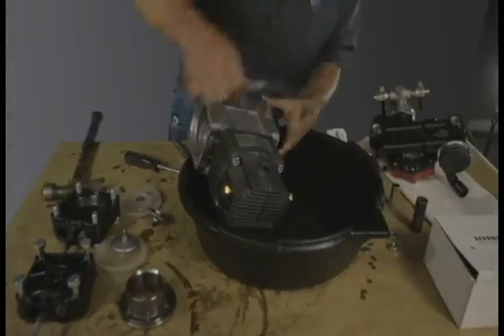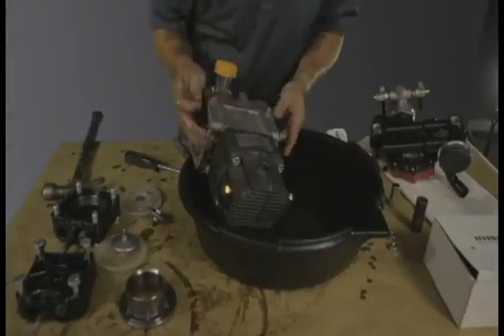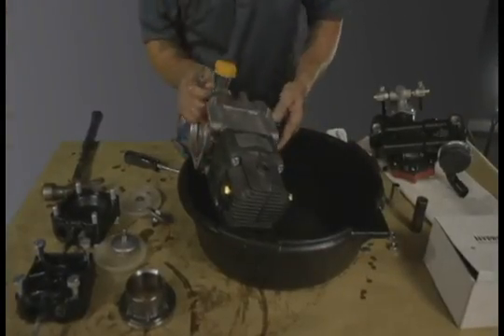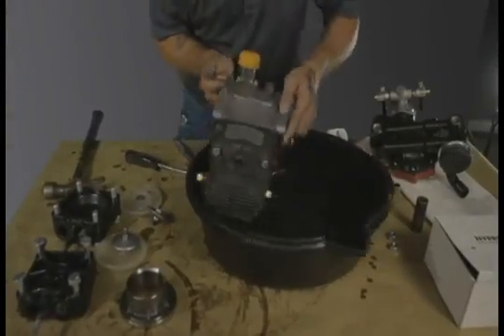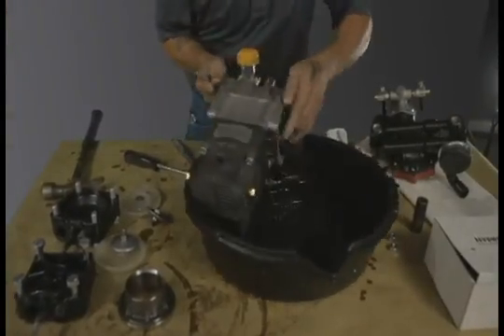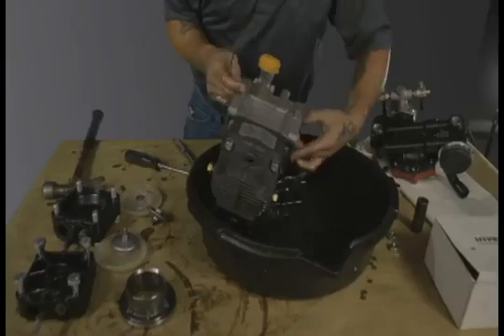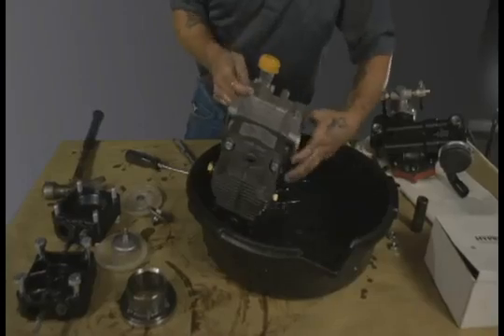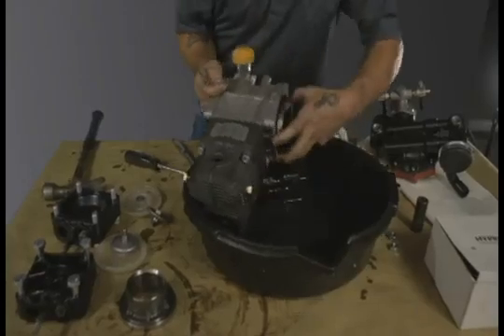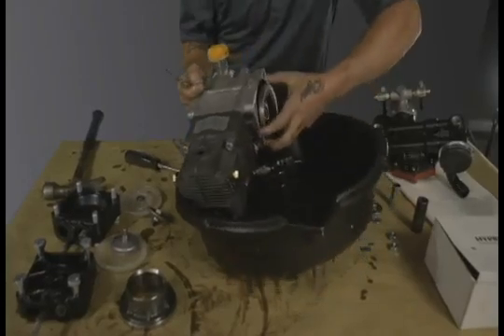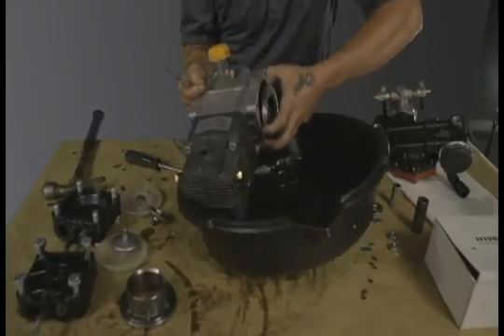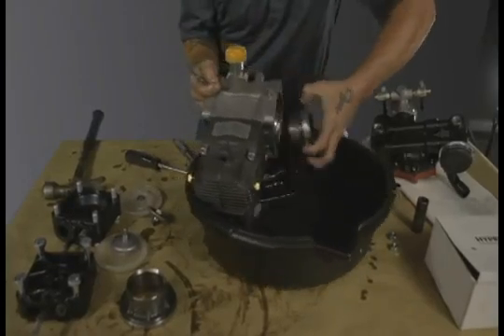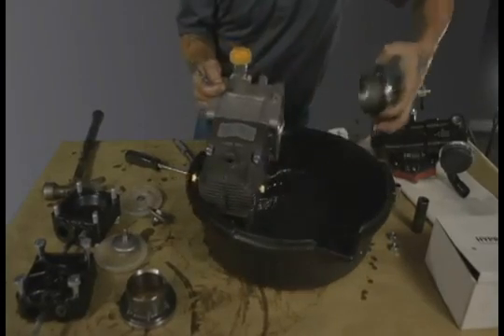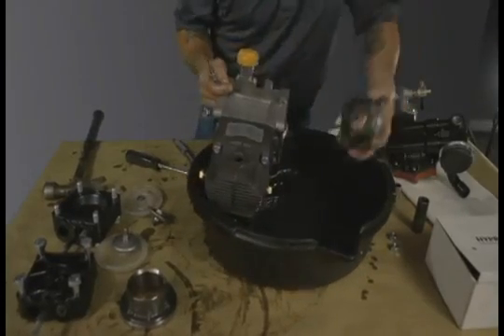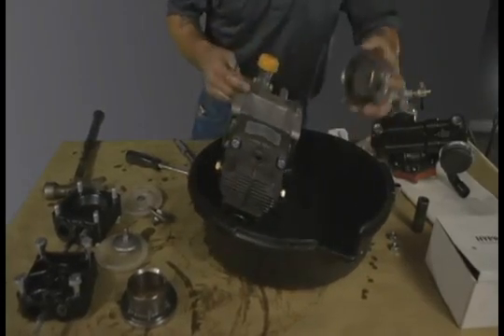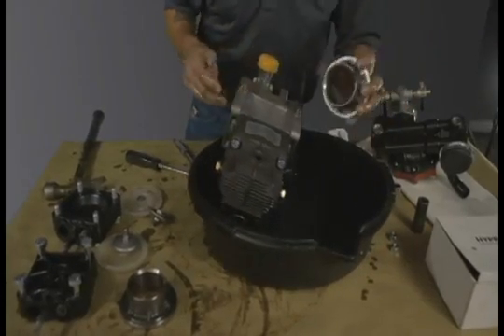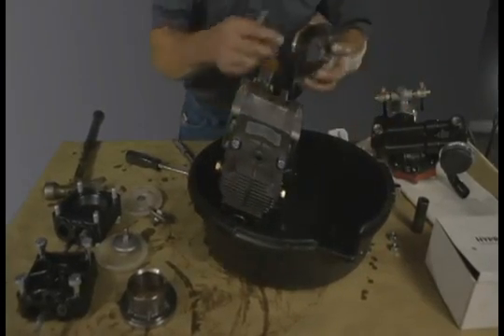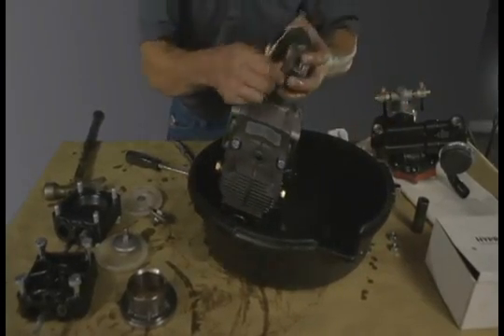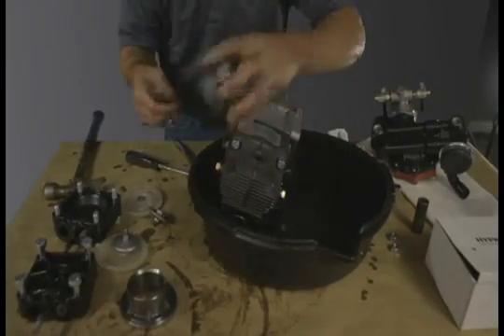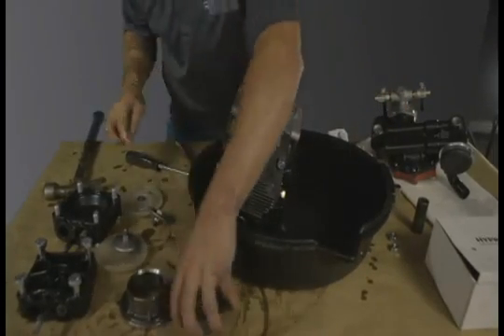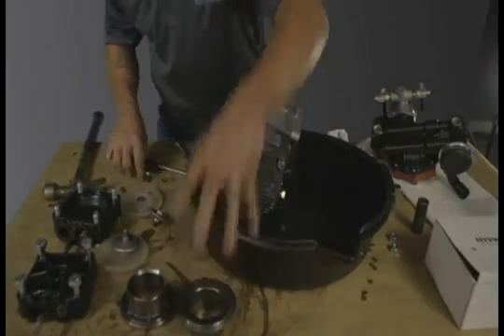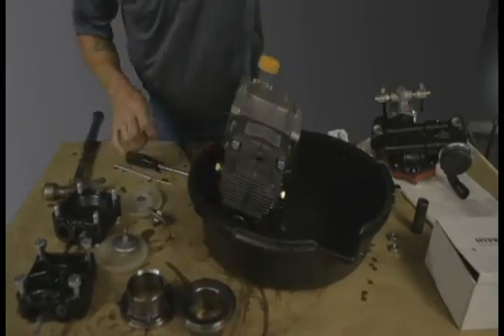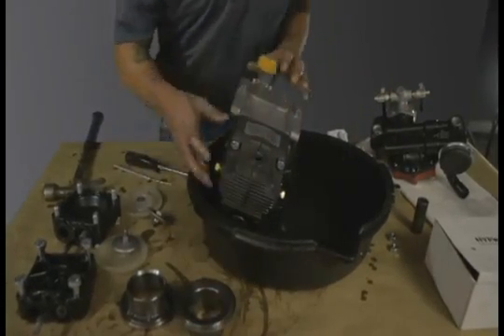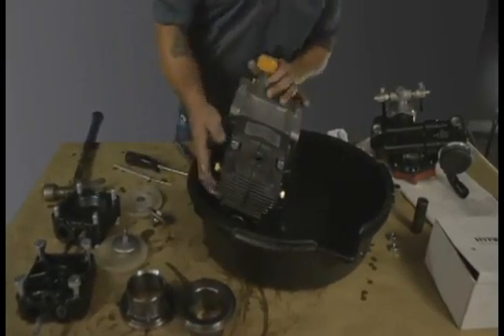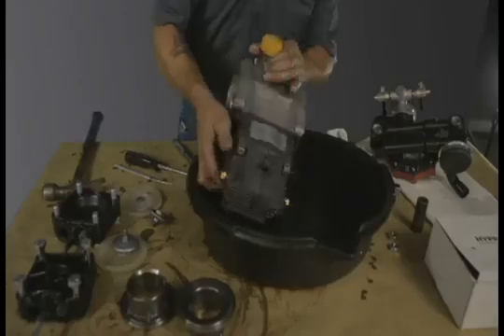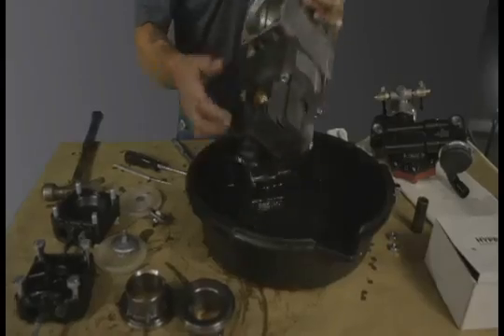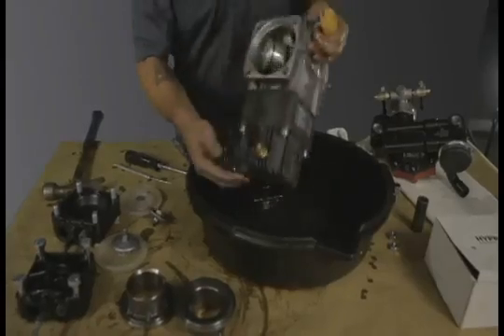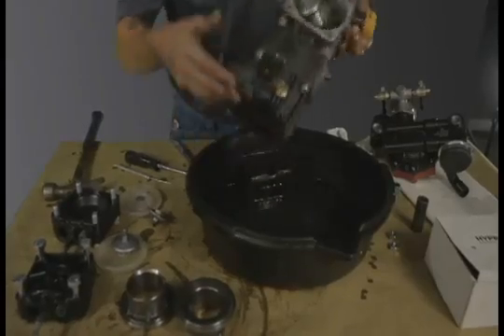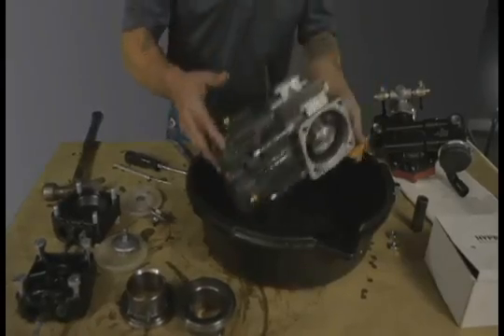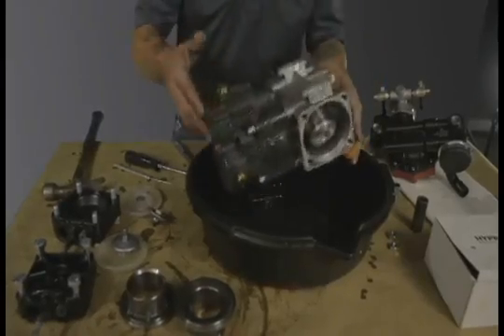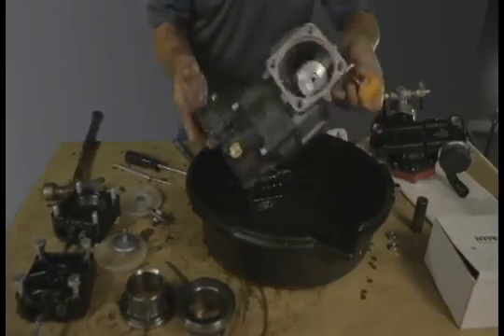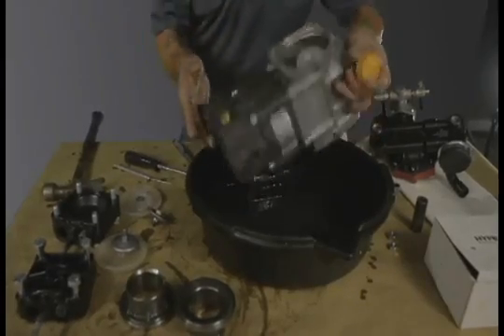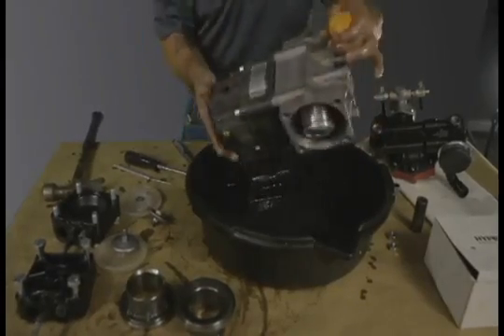Remove the second piston sleeve. Now that both piston sleeves are removed, clean the pump with carb or brake cleaner to remove excess water and oil.